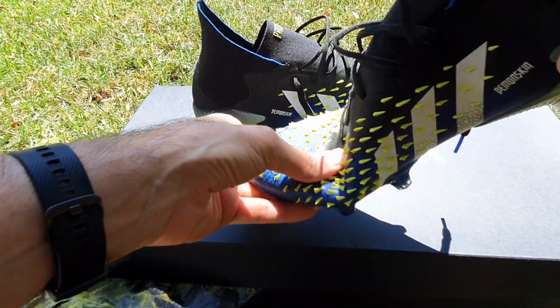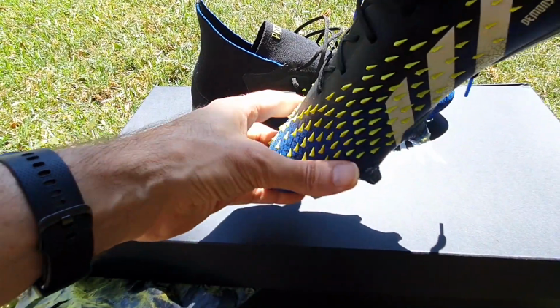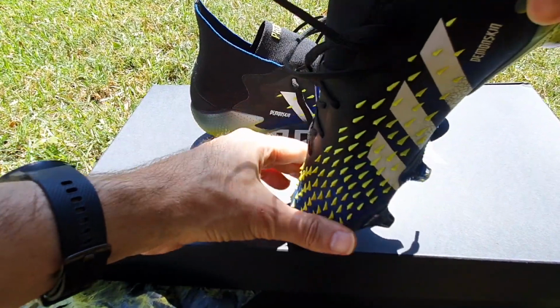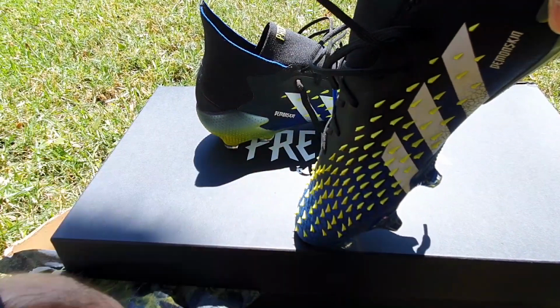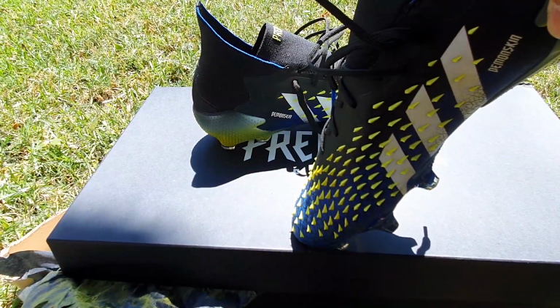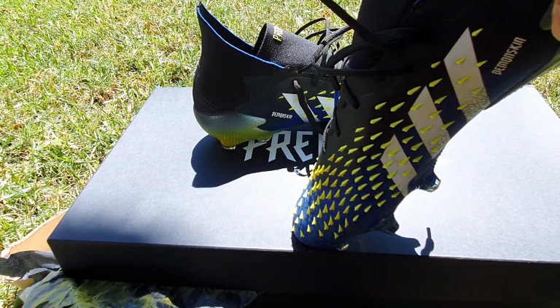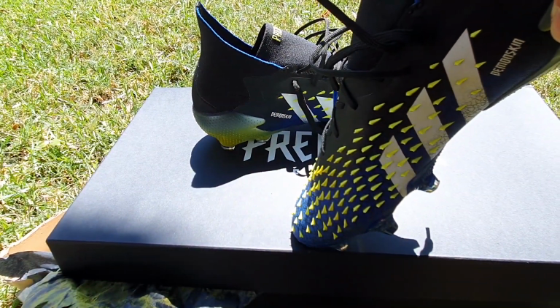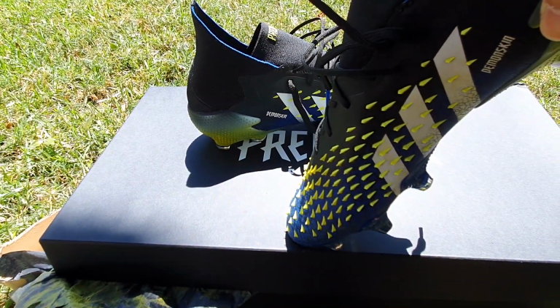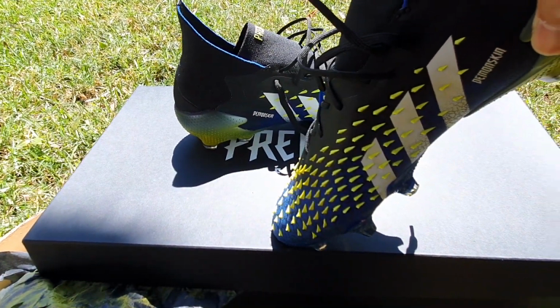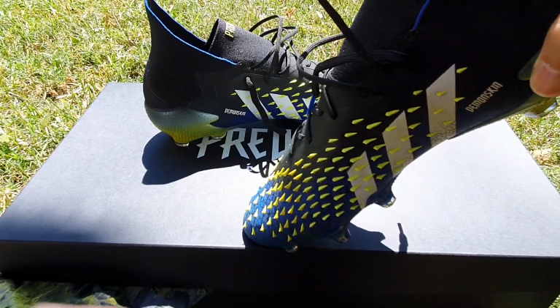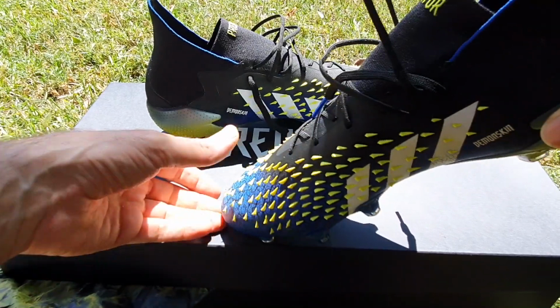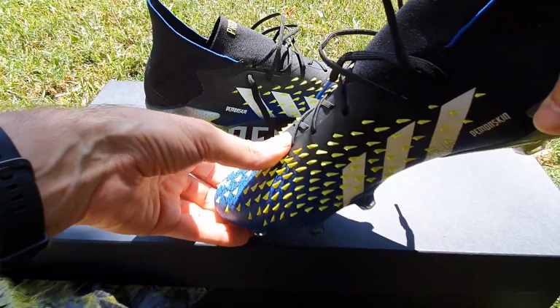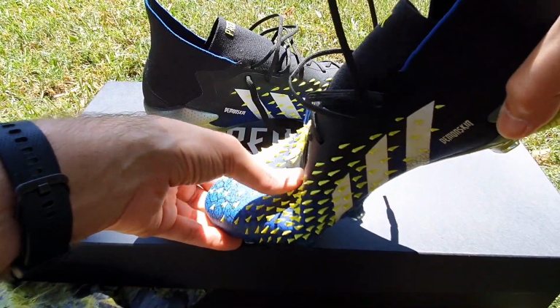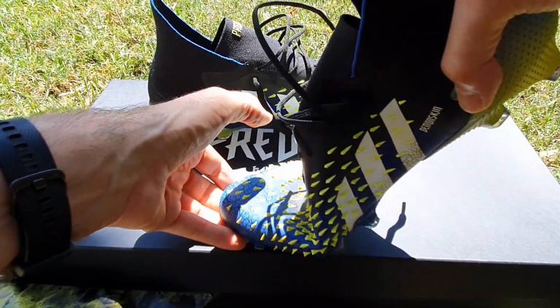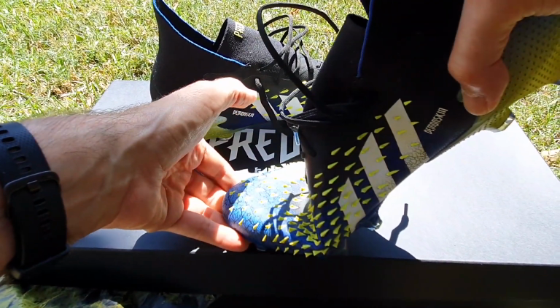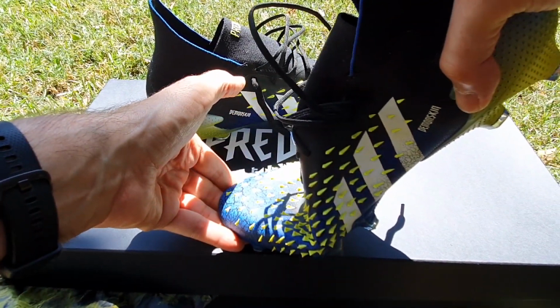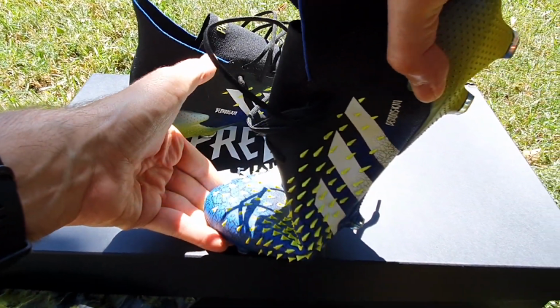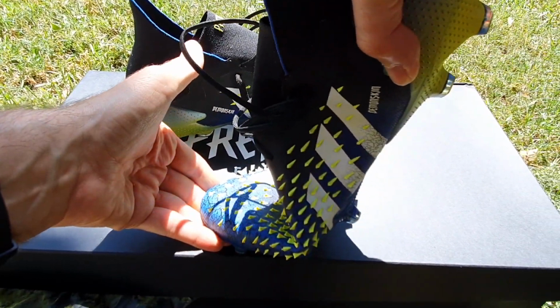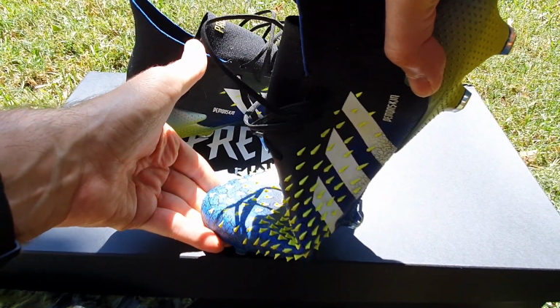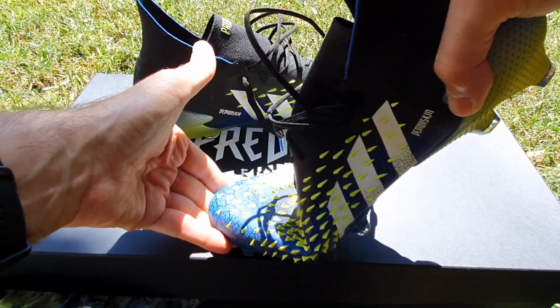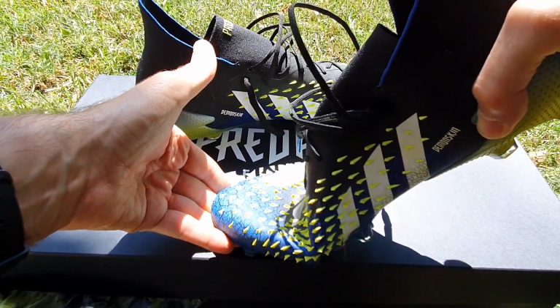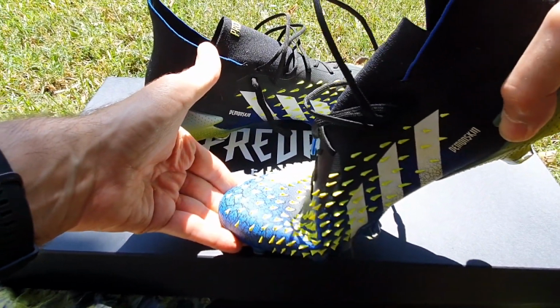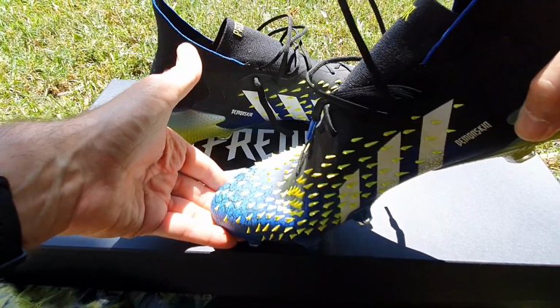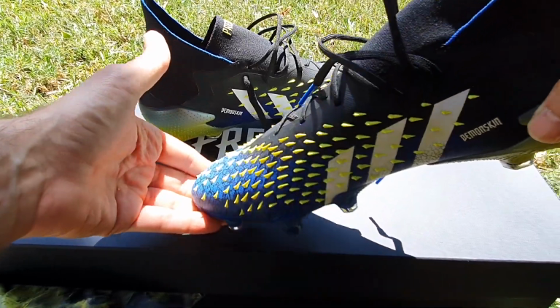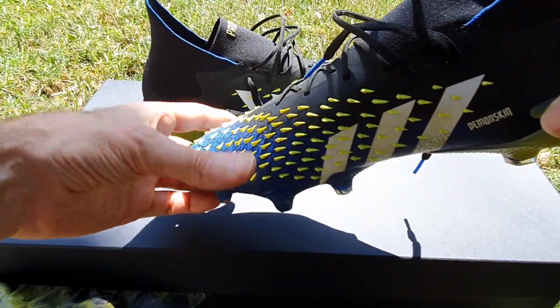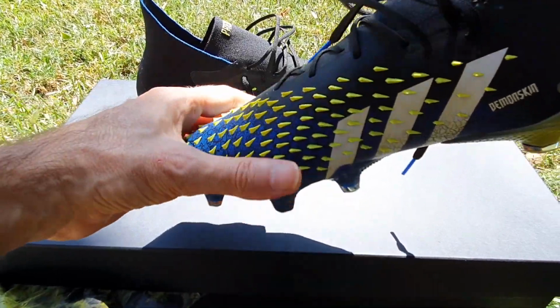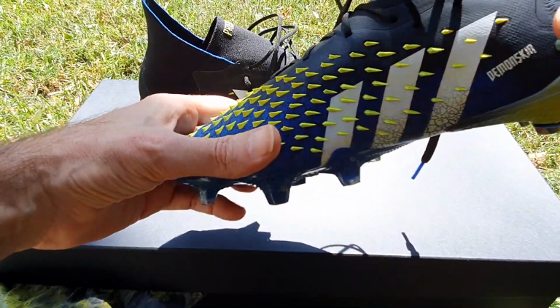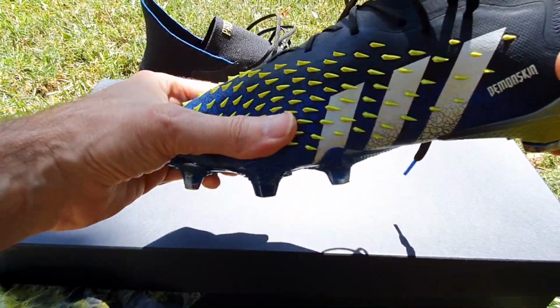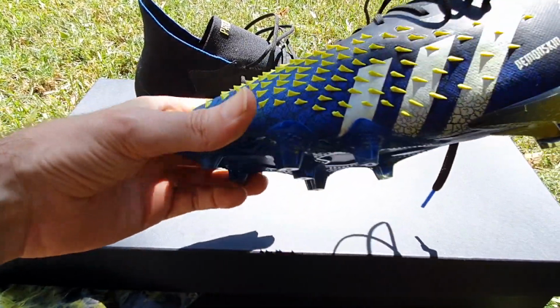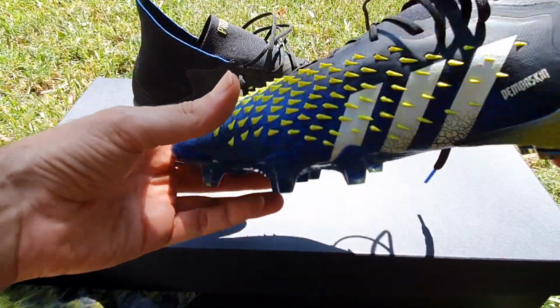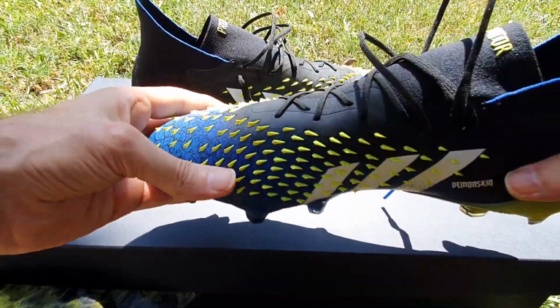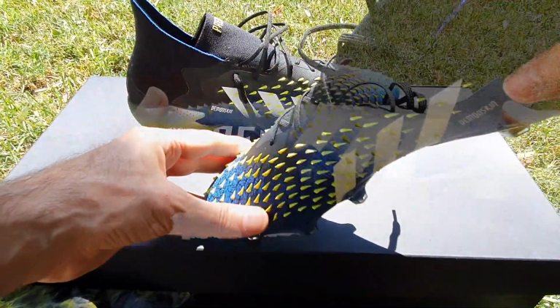Imagine if your boot was rigid. Now imagine if it's not as flexible. The more flexible the boot, the more comfortable it is when you run.